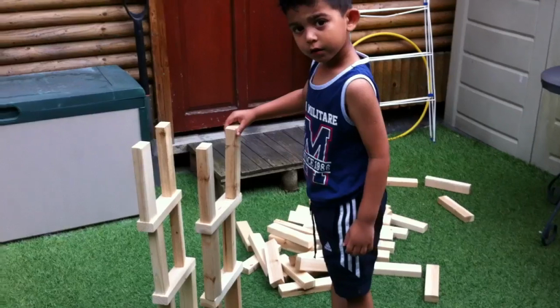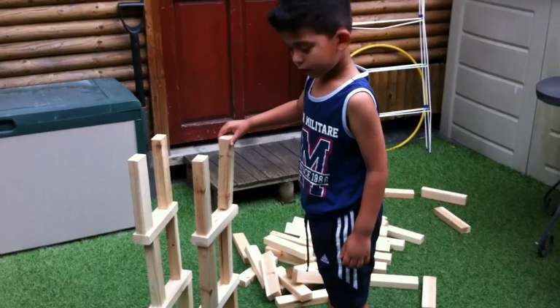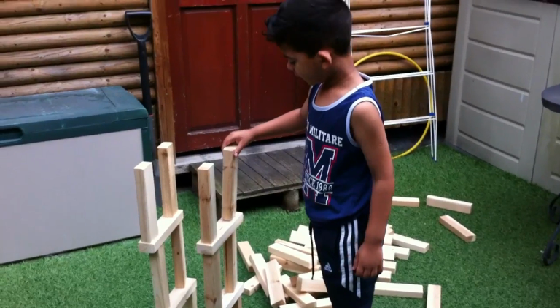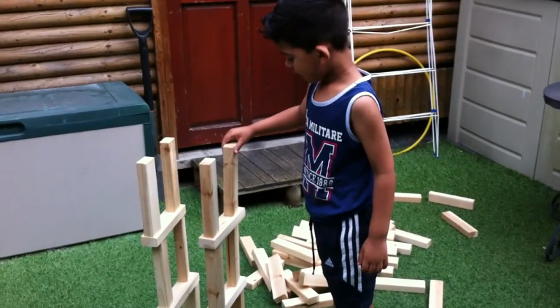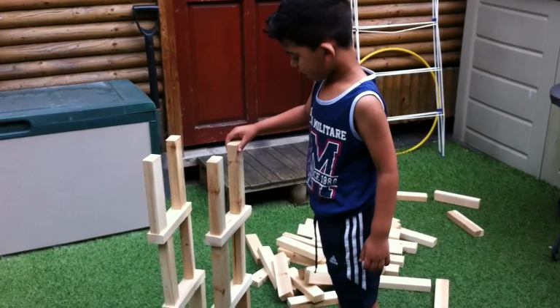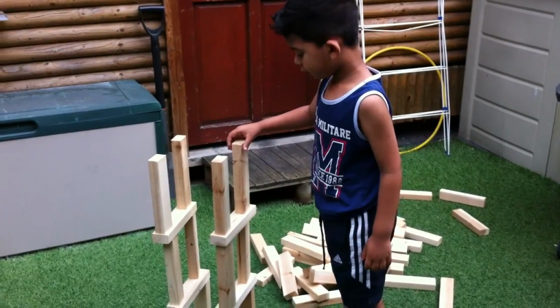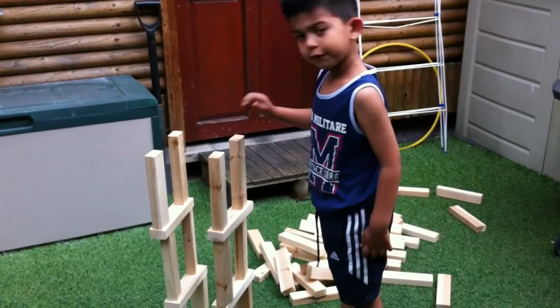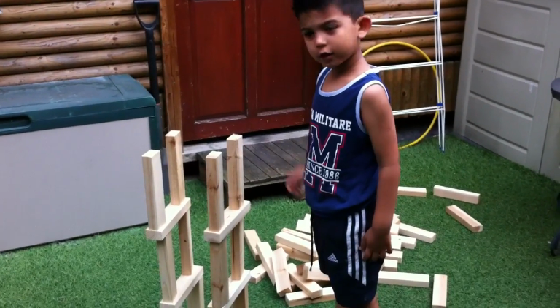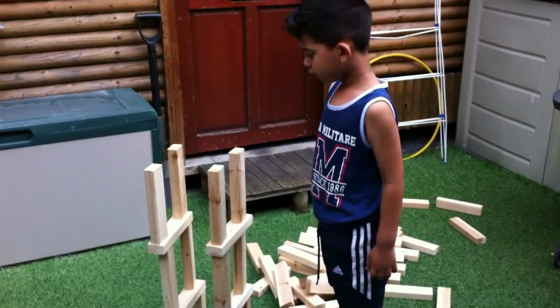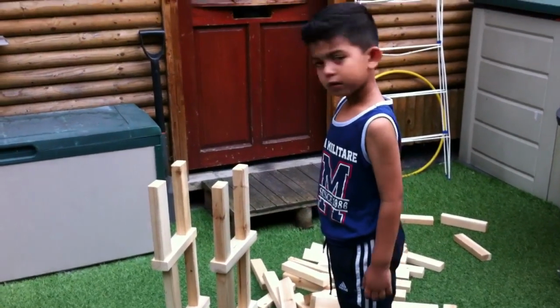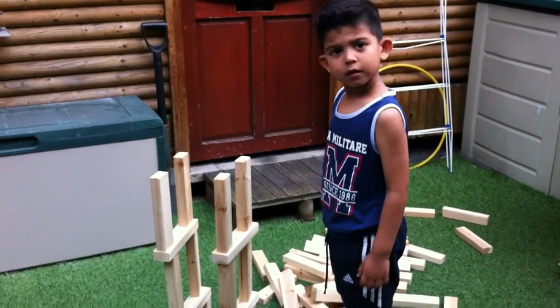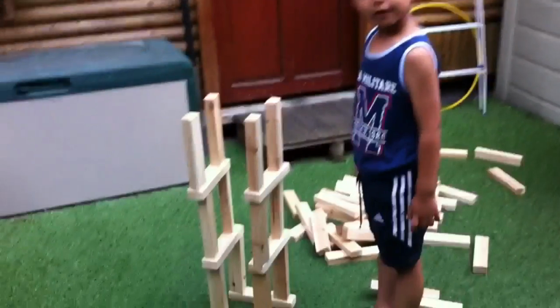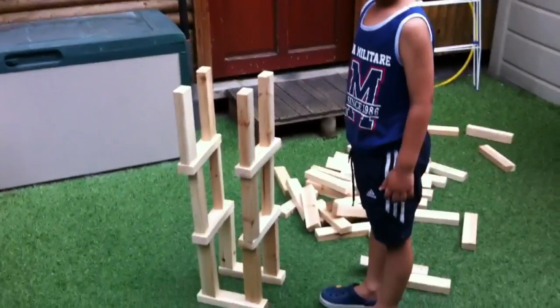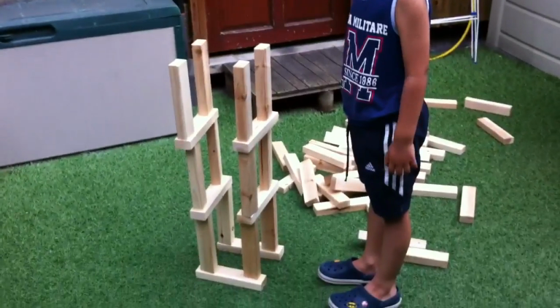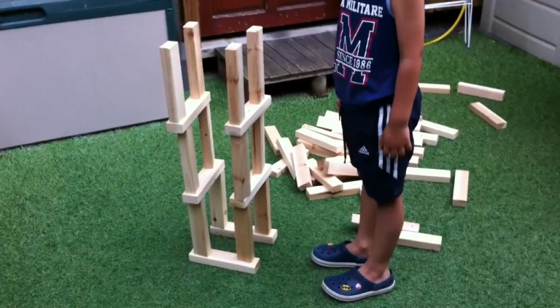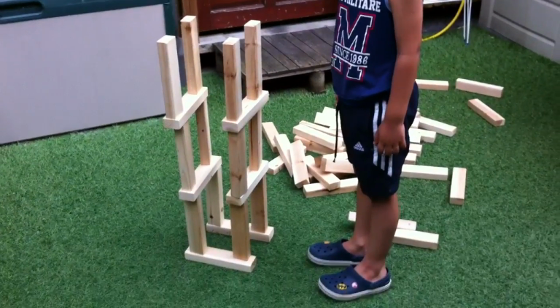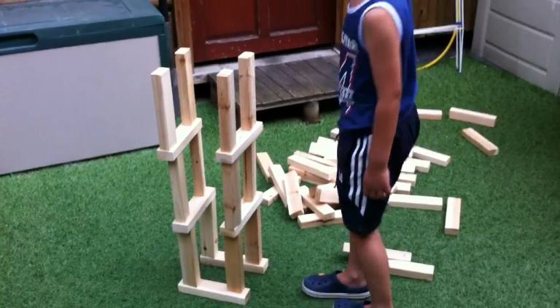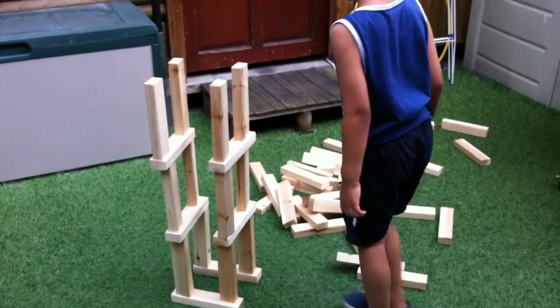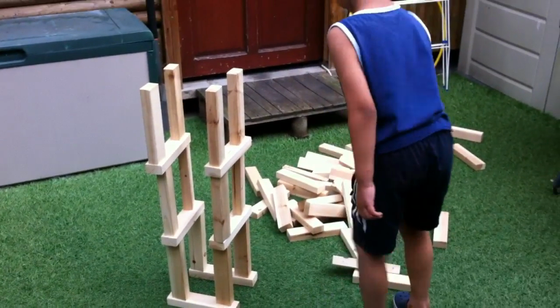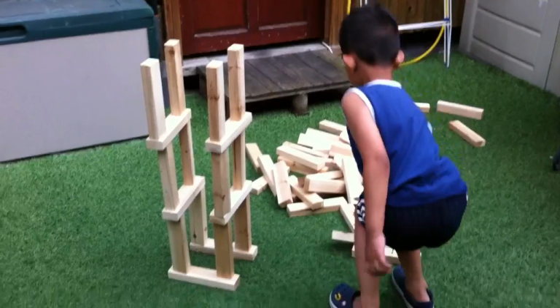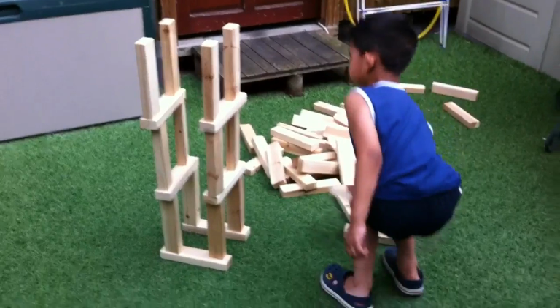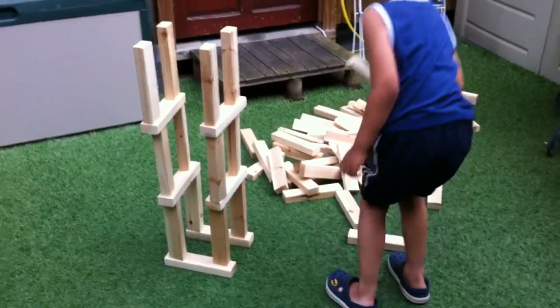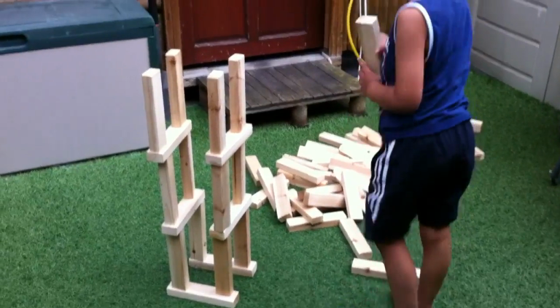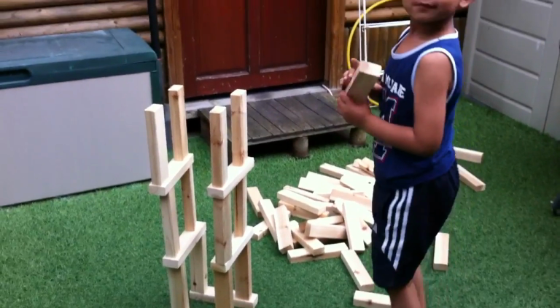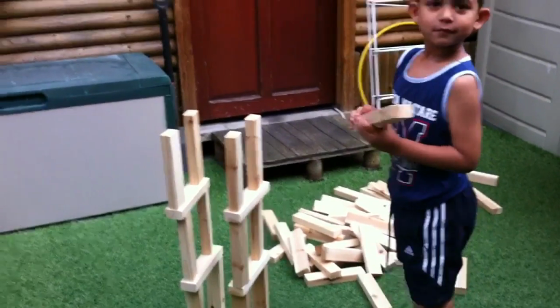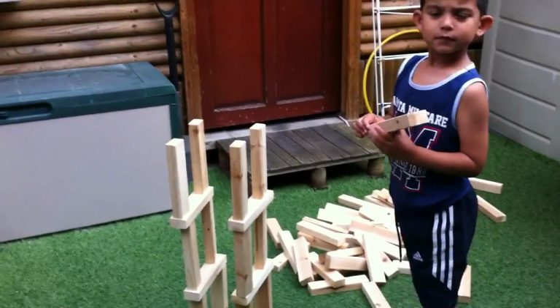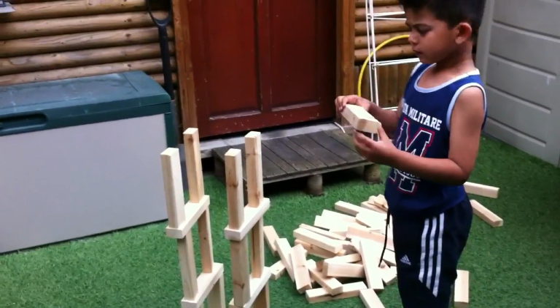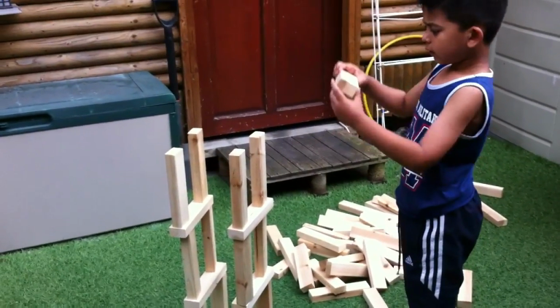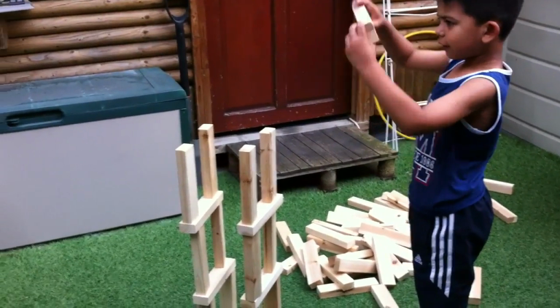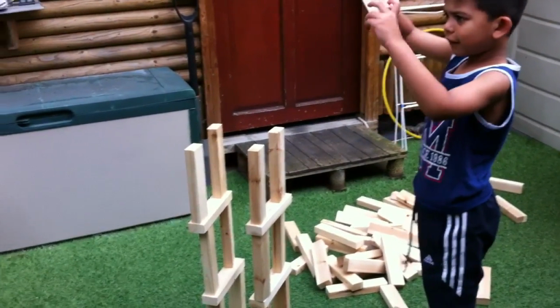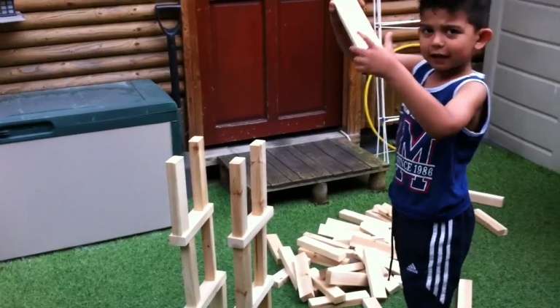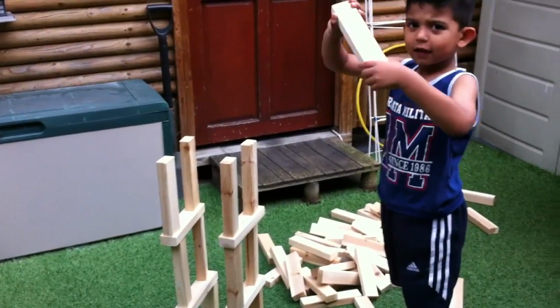Just a little video to show everyone how big your new Jenga tower is going to be.